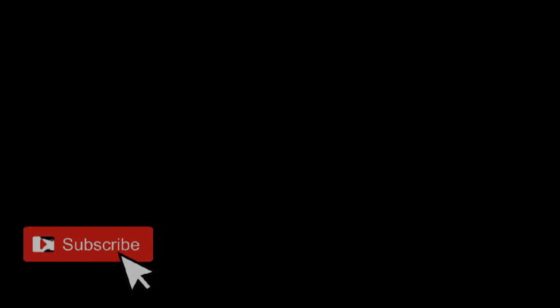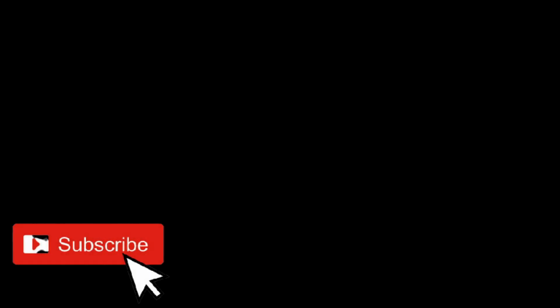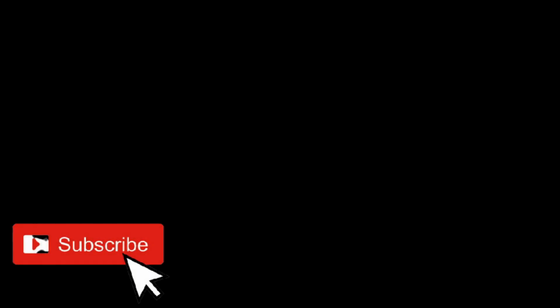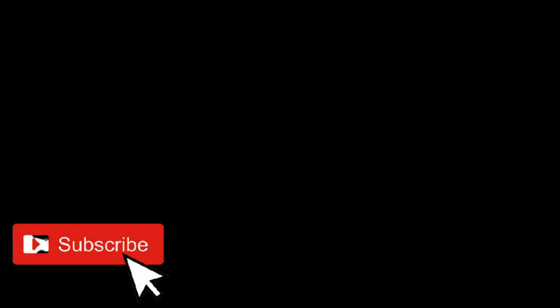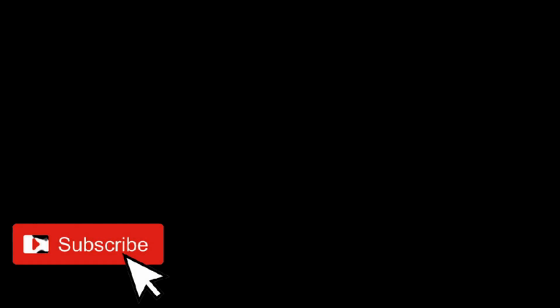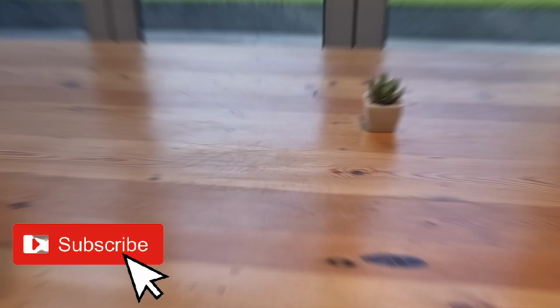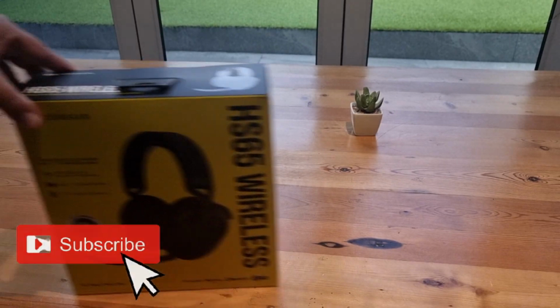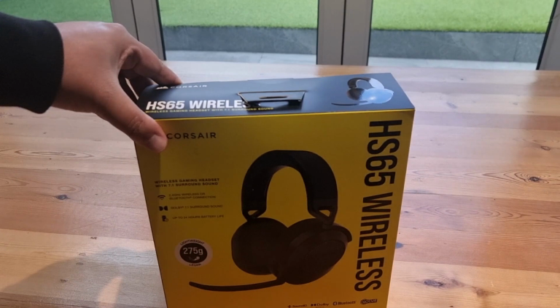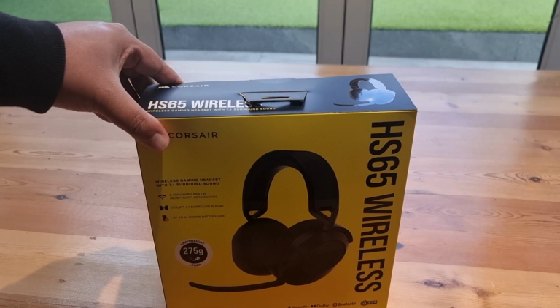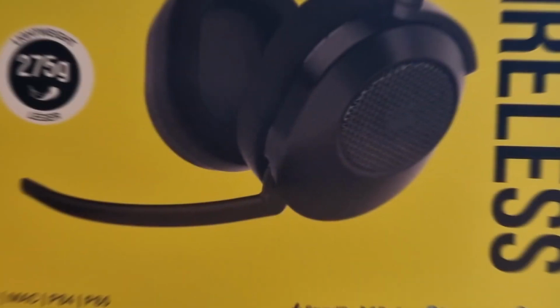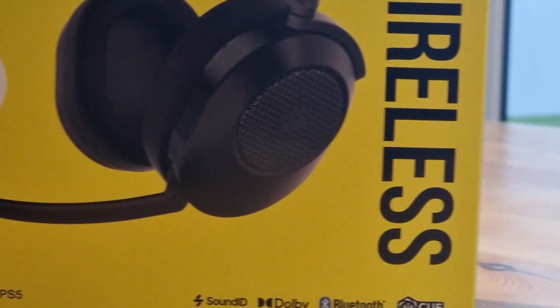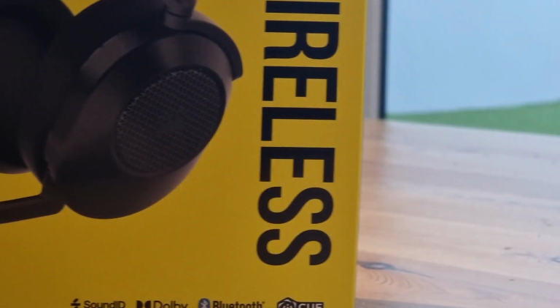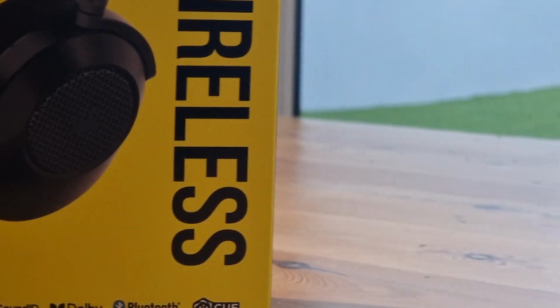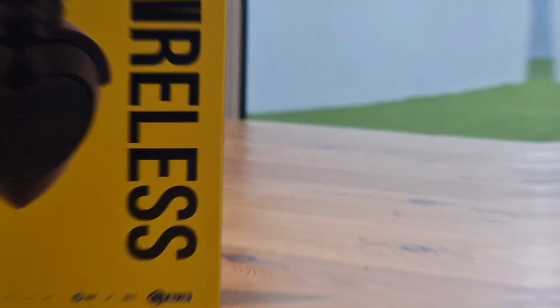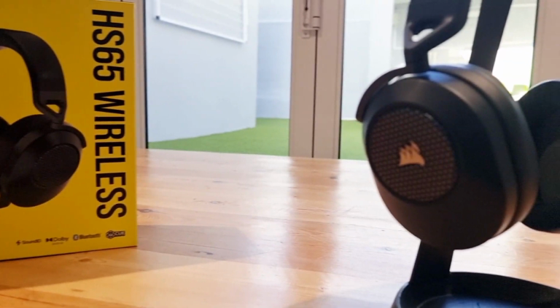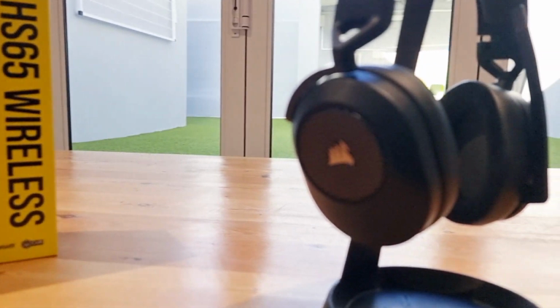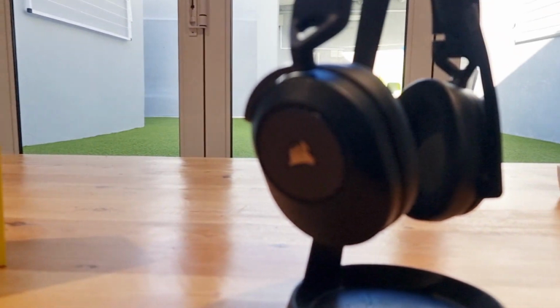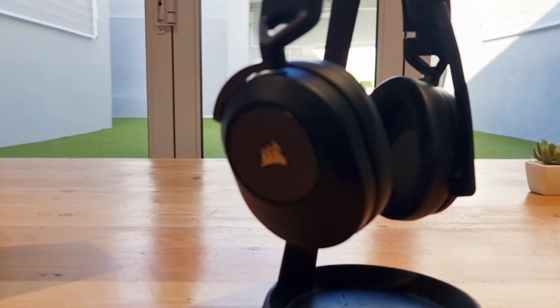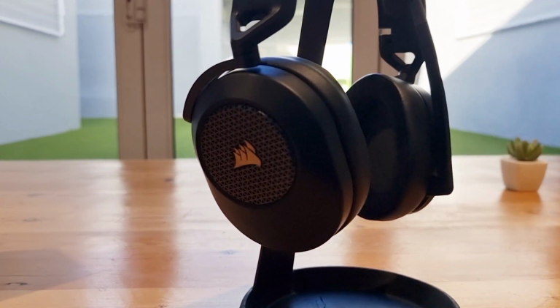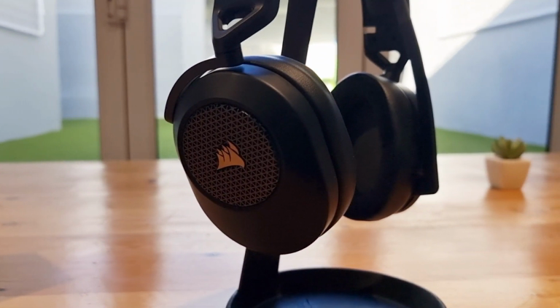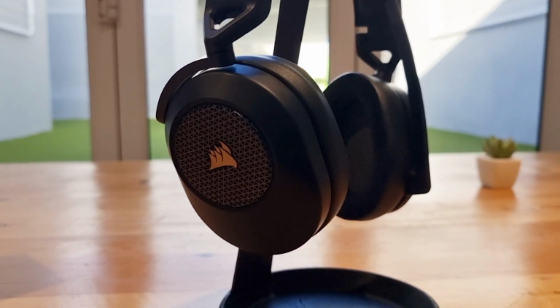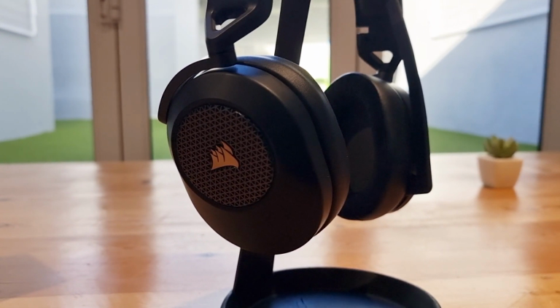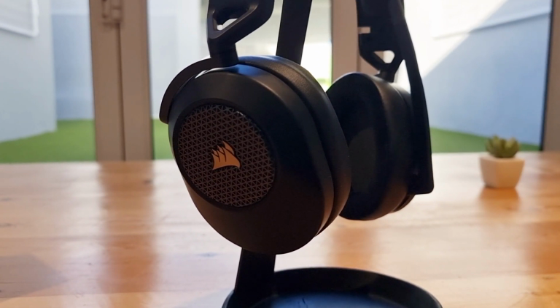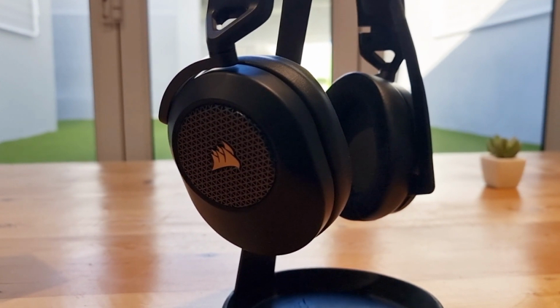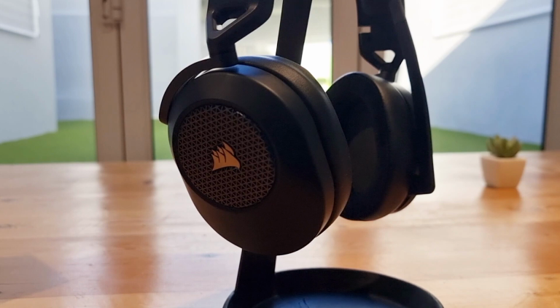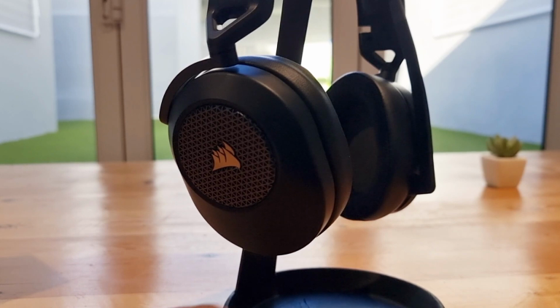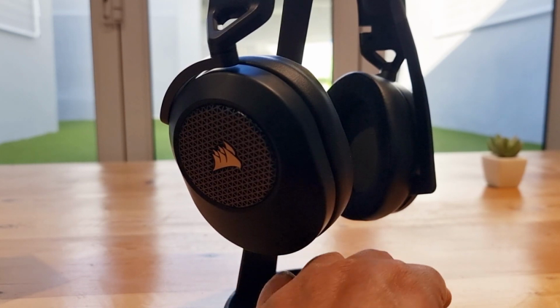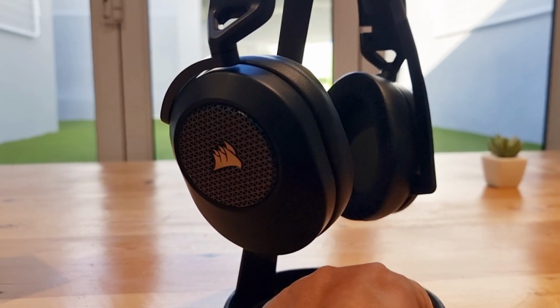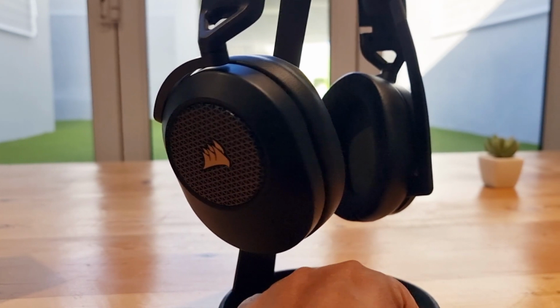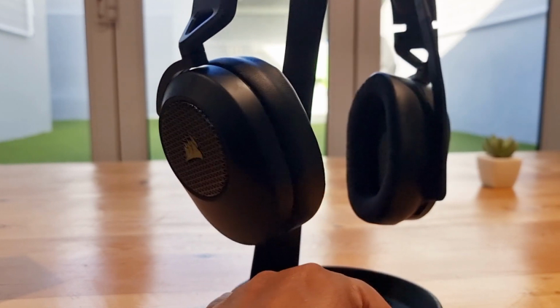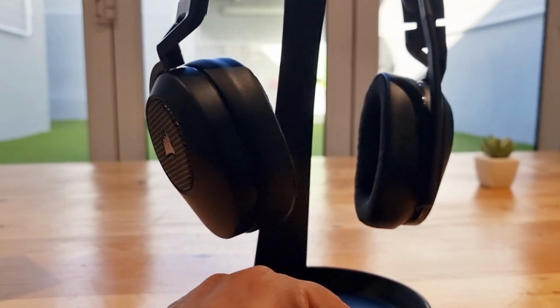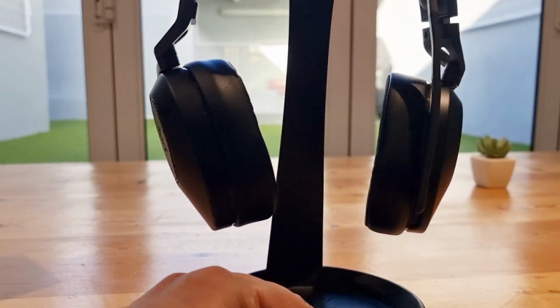Hi and welcome back to the channel. Today we're diving into the world of gaming headsets with the Corsair HS65 Wireless. We've been putting this headset to the test for almost two months now, and we're excited to share our thoughts with you.